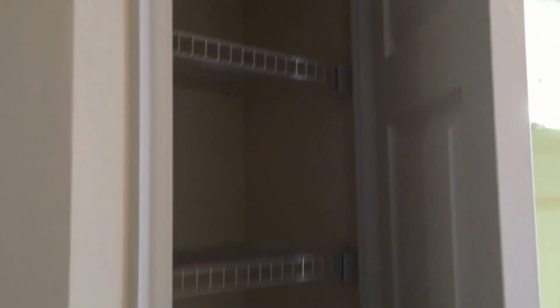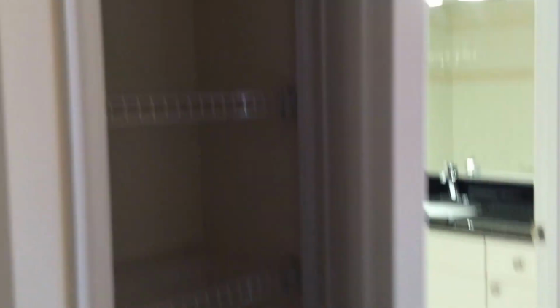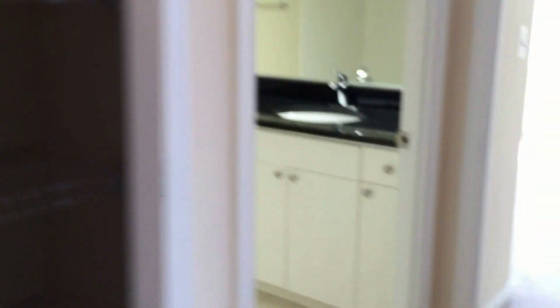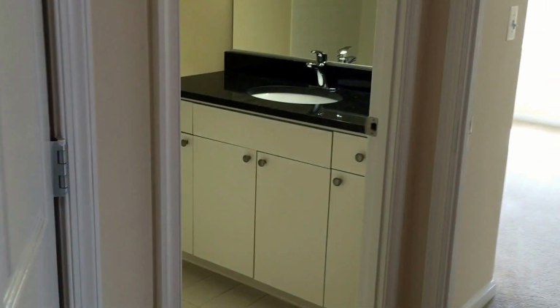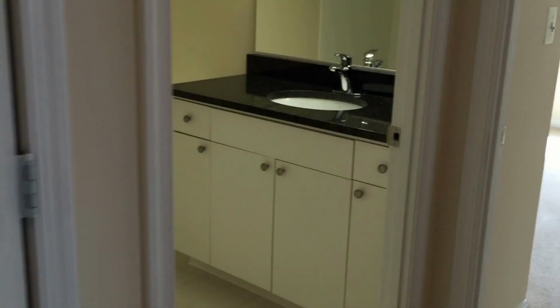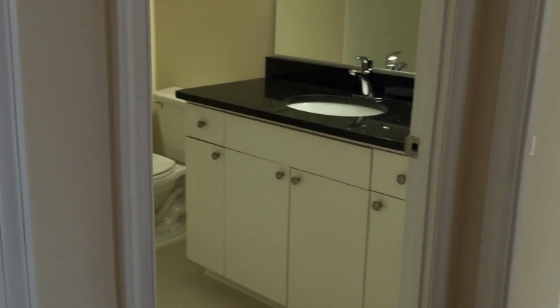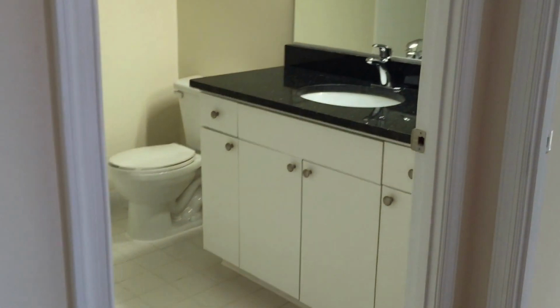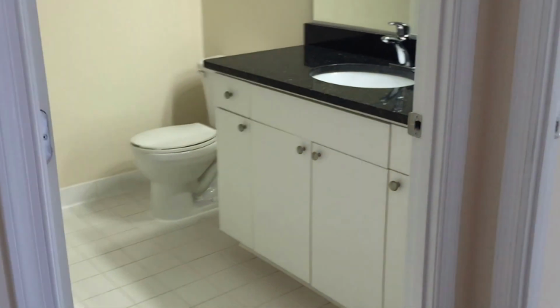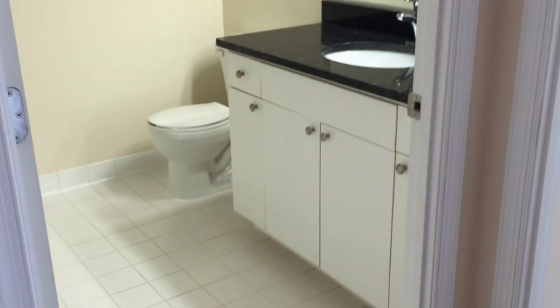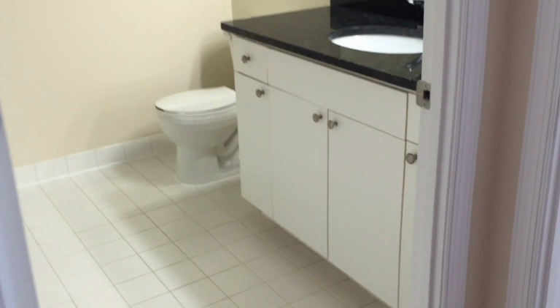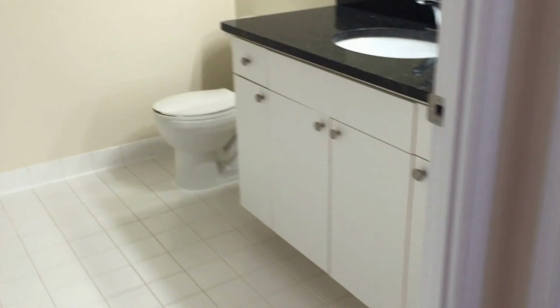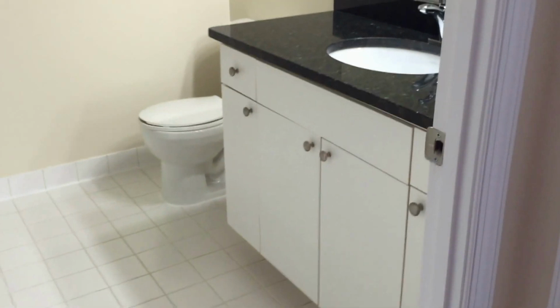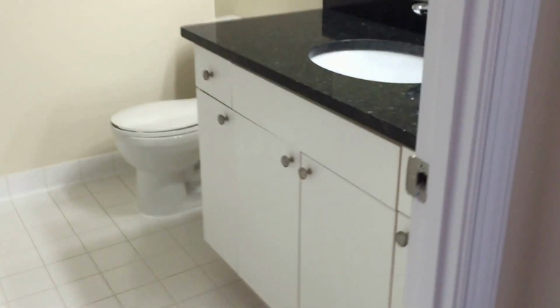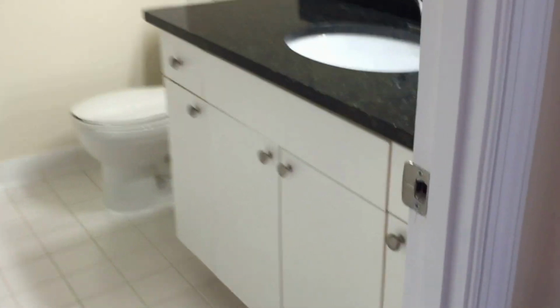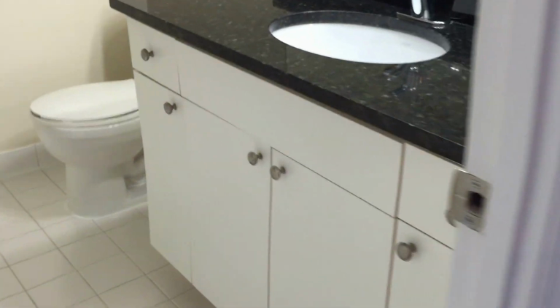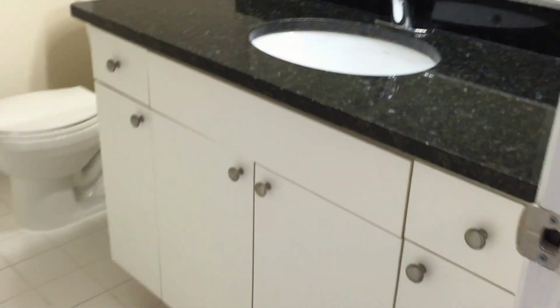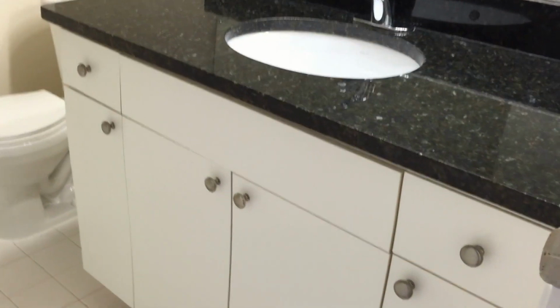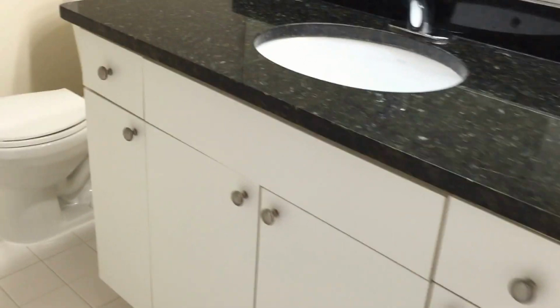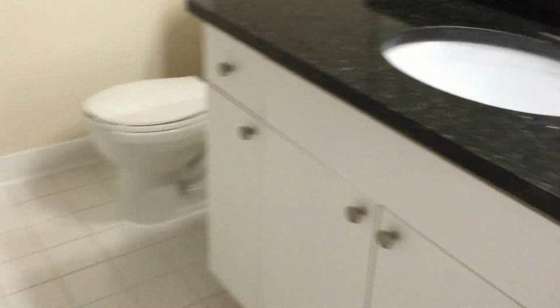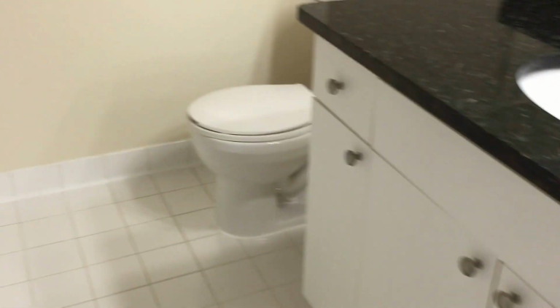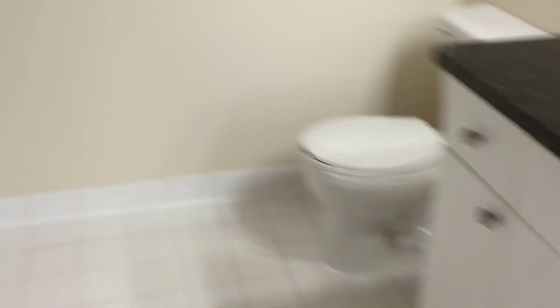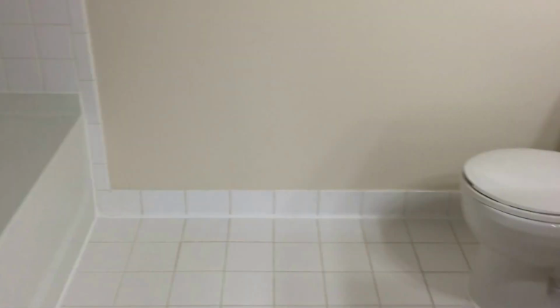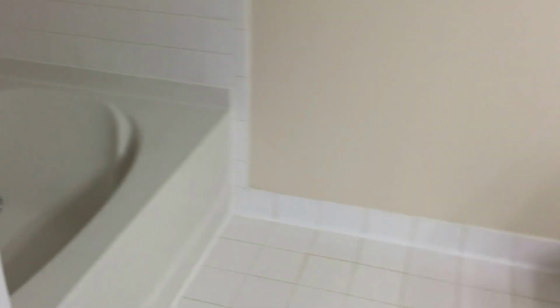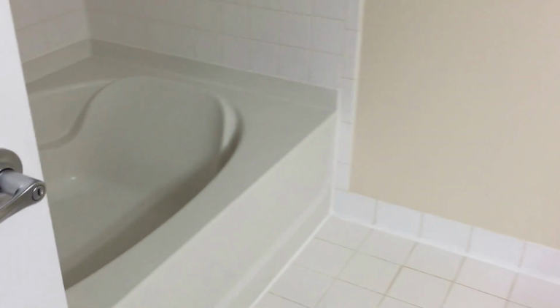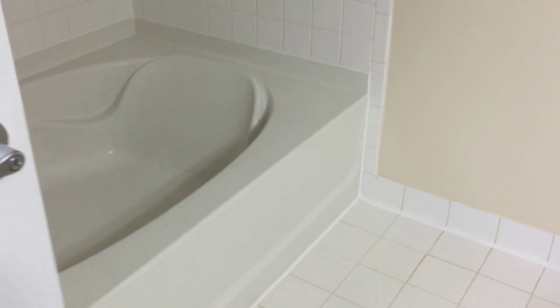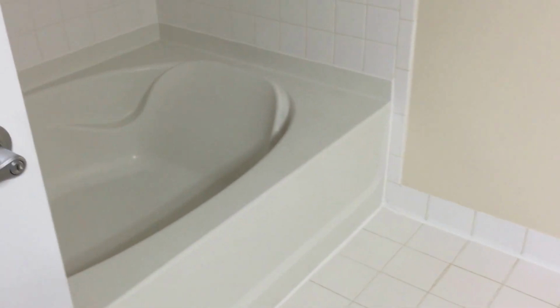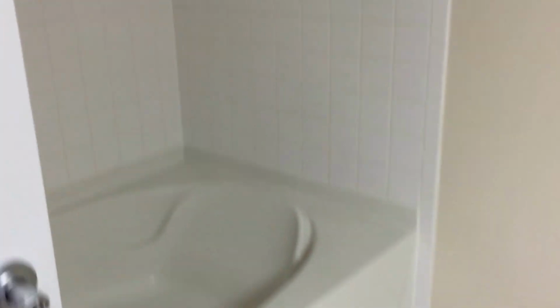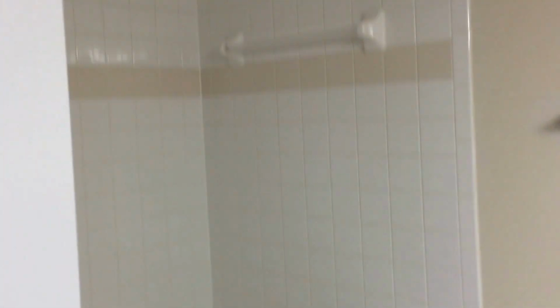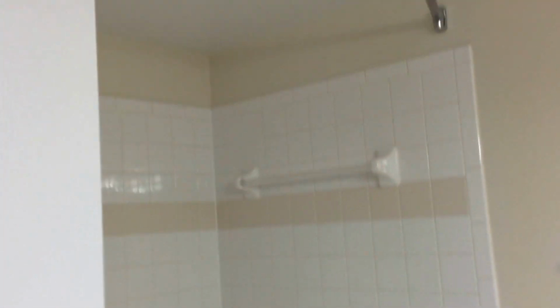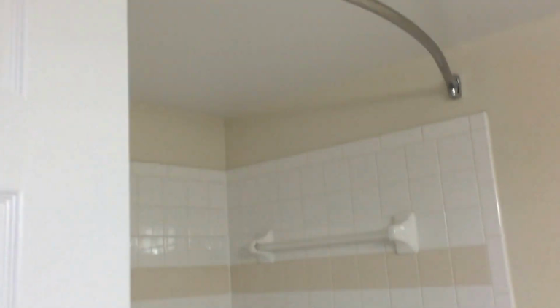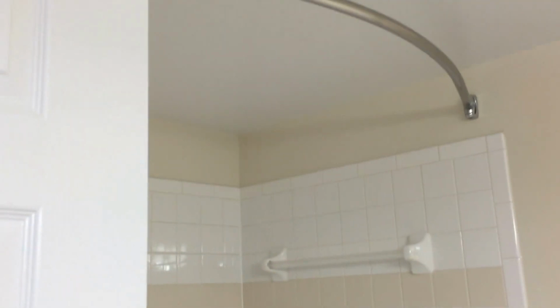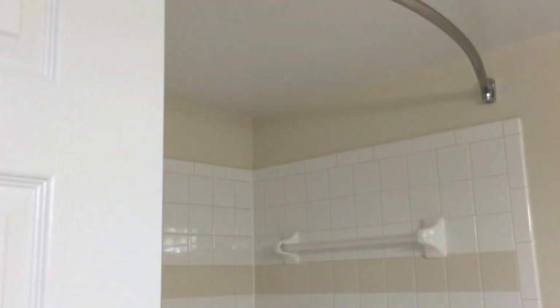Let's go ahead and start off here in the first spare bathroom. You will have granite countertops and stainless steel appliances, as well as a nice garden style tub right over here.